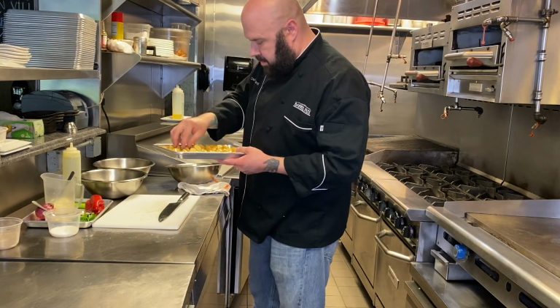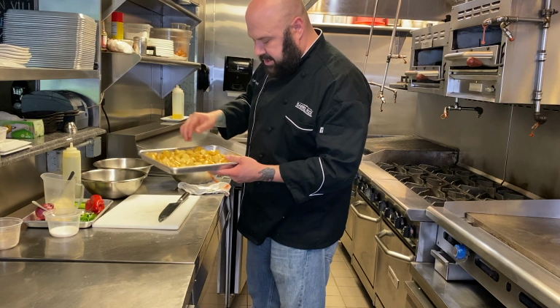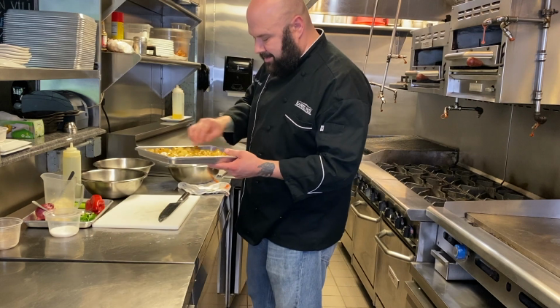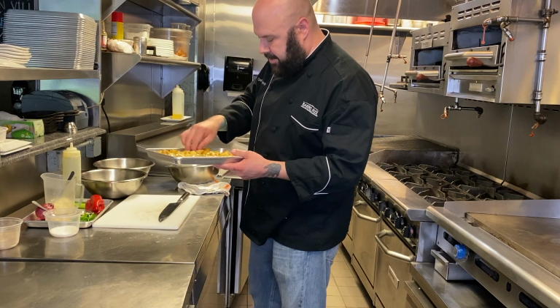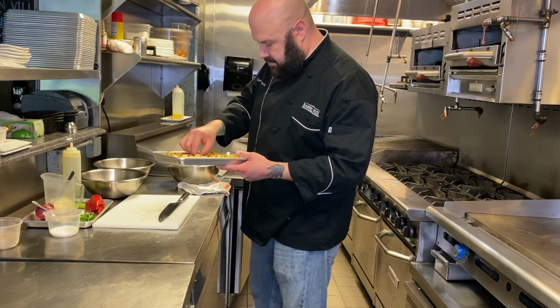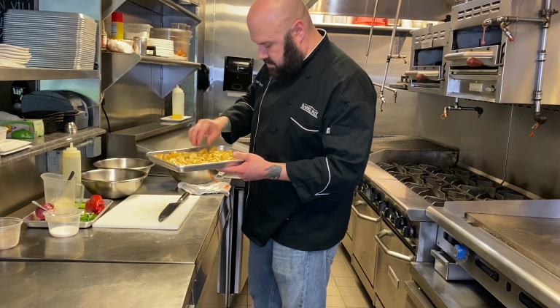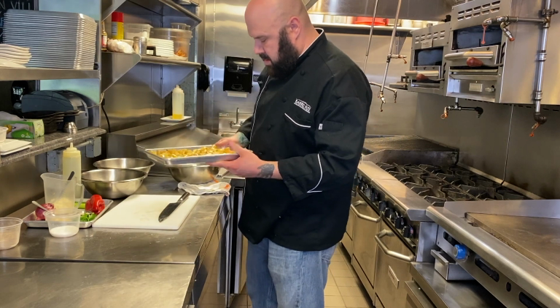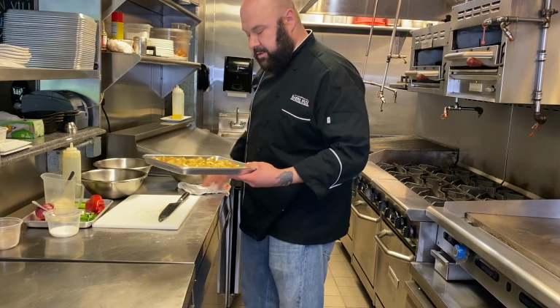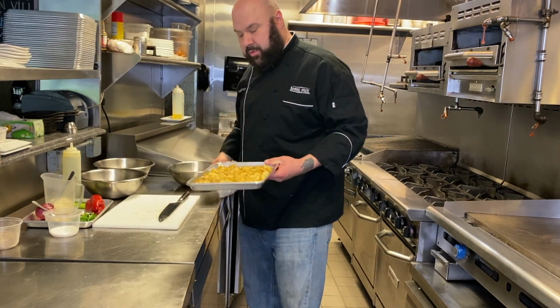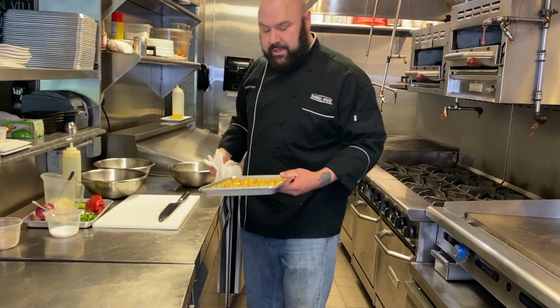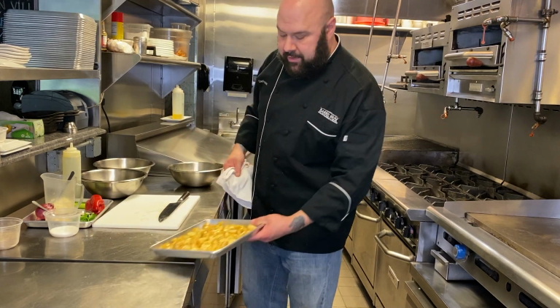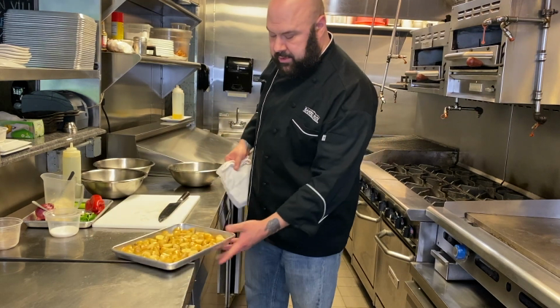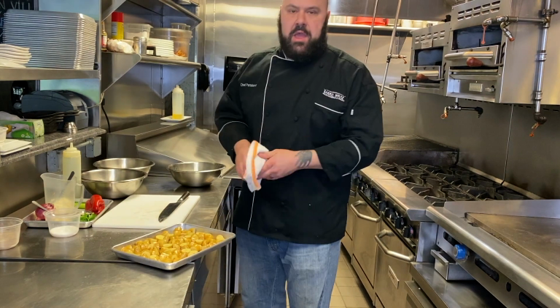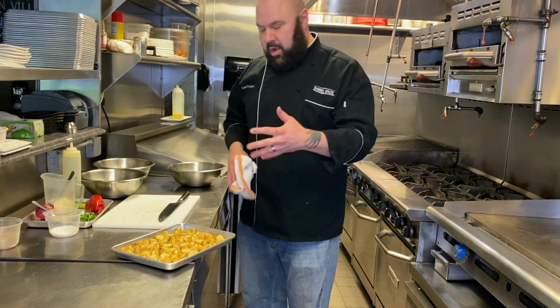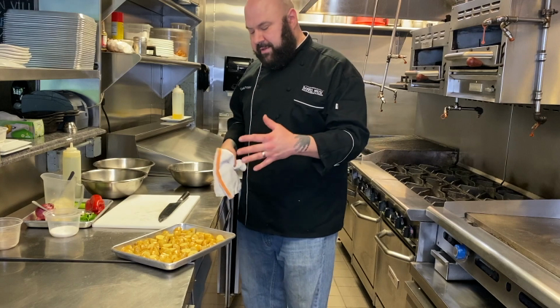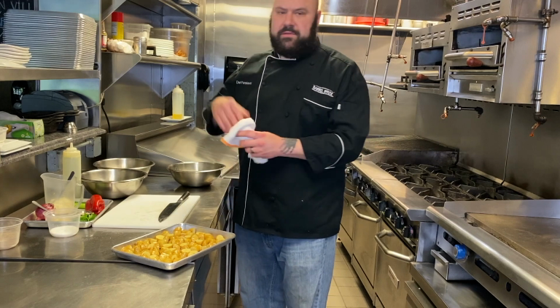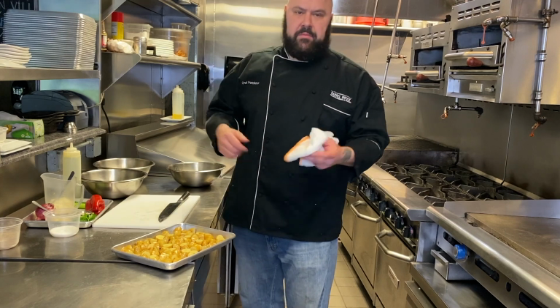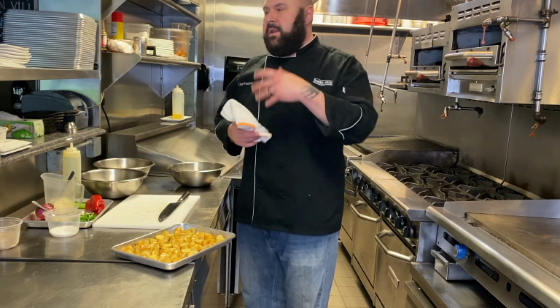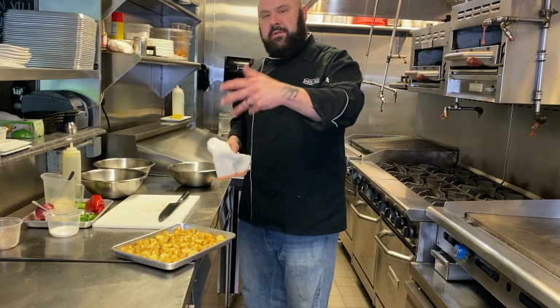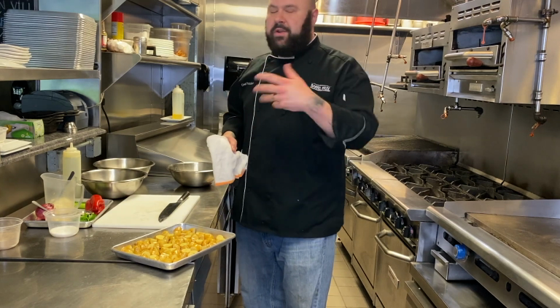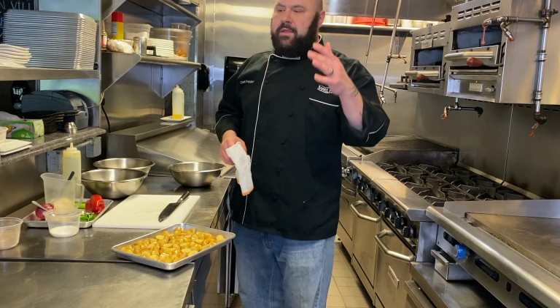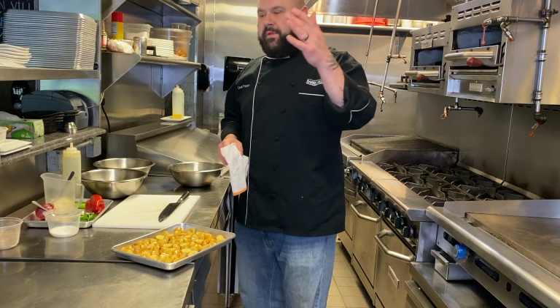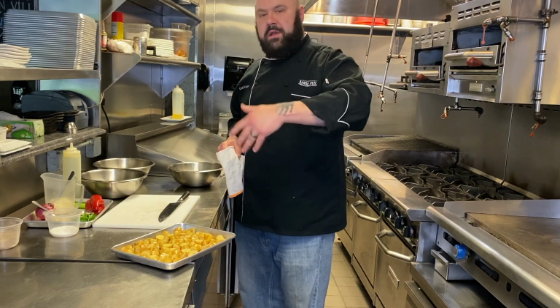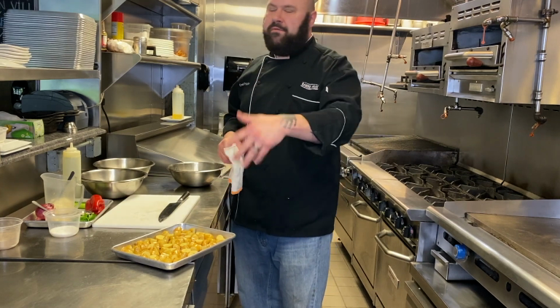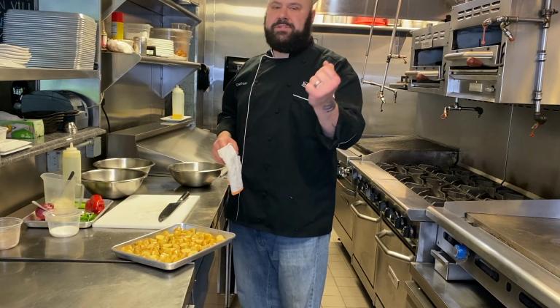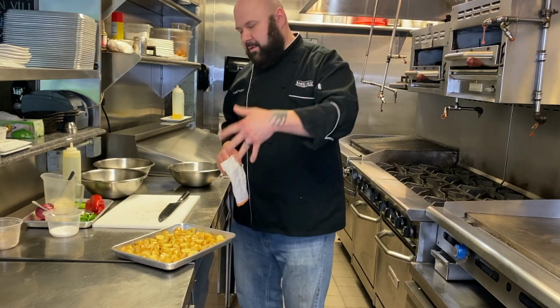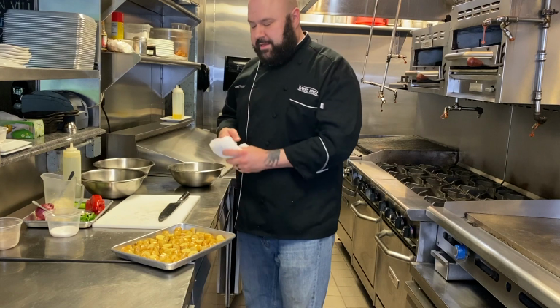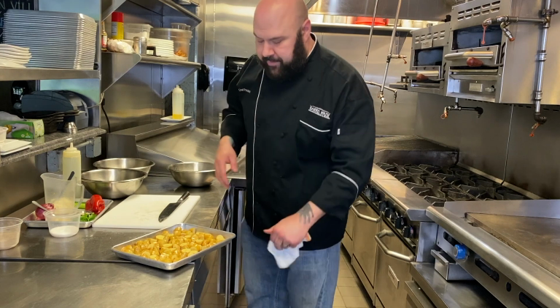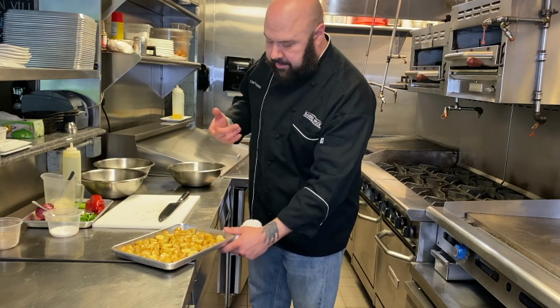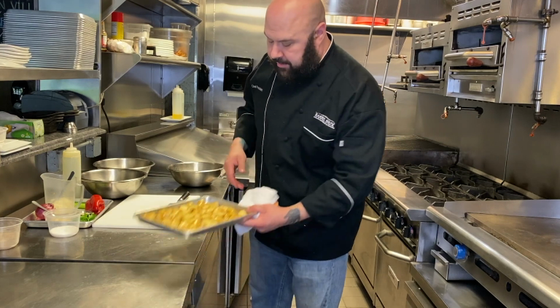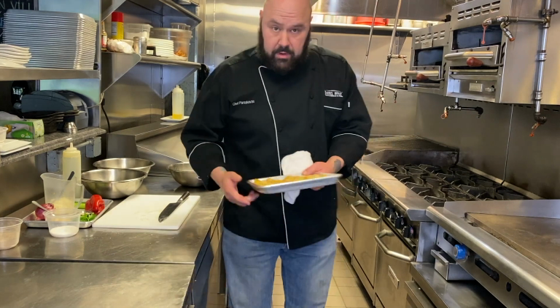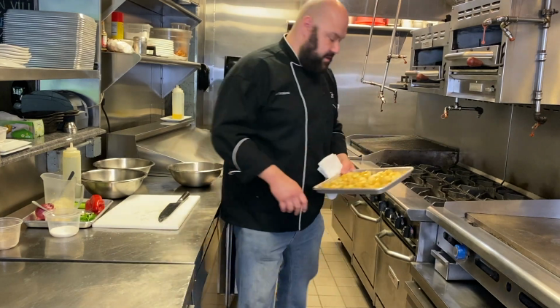We're going to put our potatoes in a single layer. This is going to go into a 350-degree oven until they're done. Let them go 15 minutes, check them. If they're not done, let them go five minutes, check them. Let them go five more minutes, check them. Keep an eye on them — they're going right in the oven now.